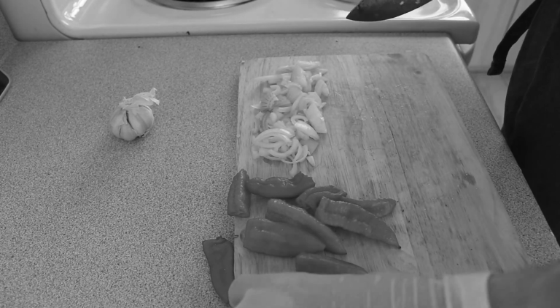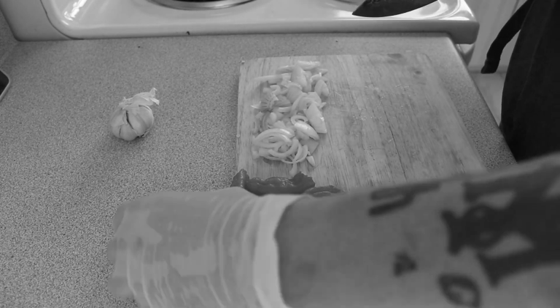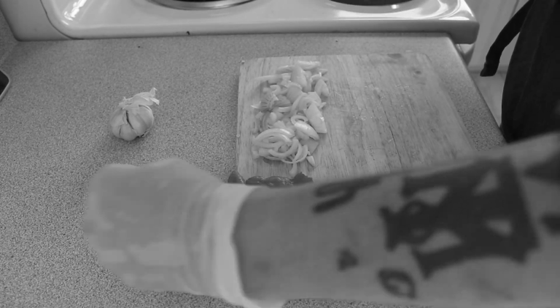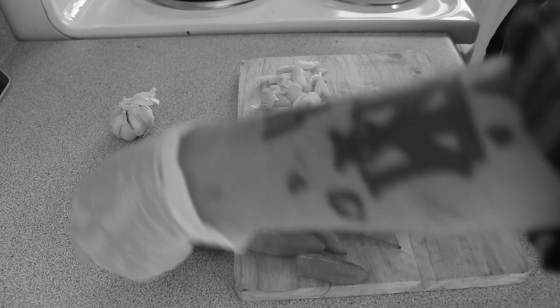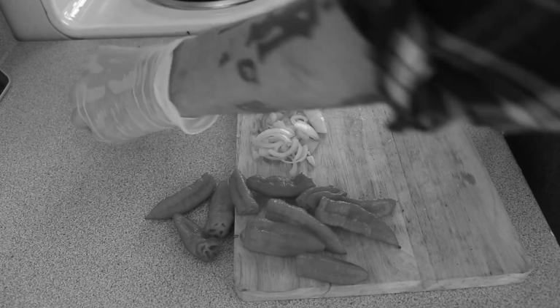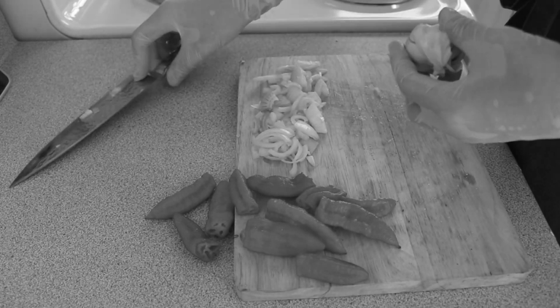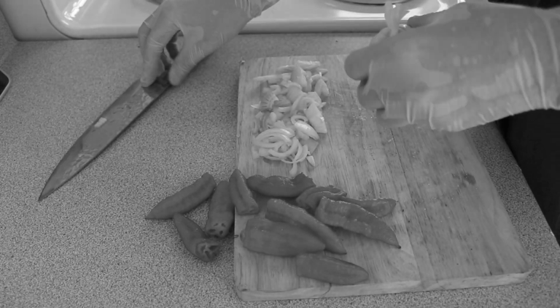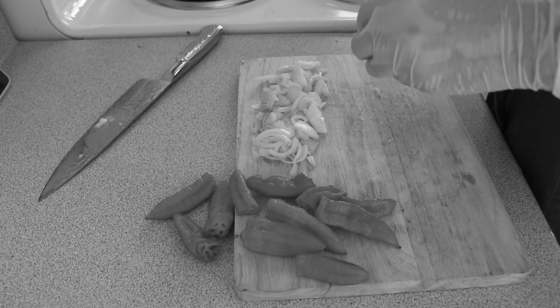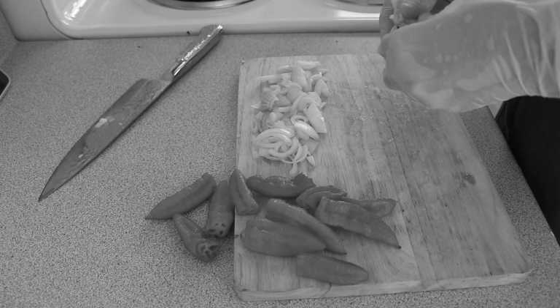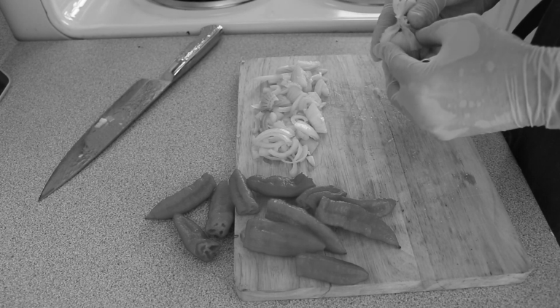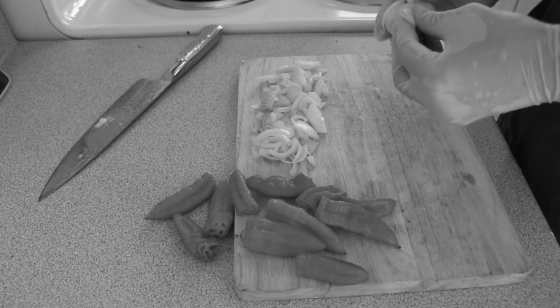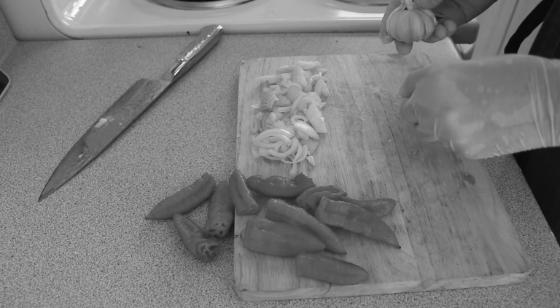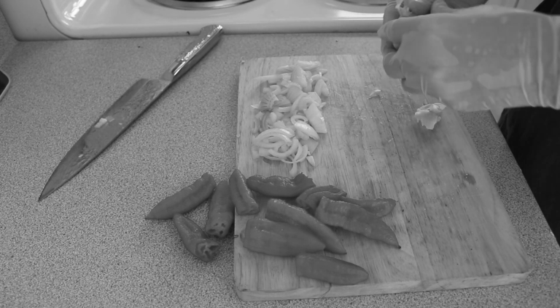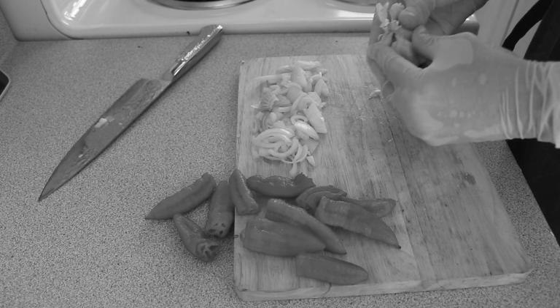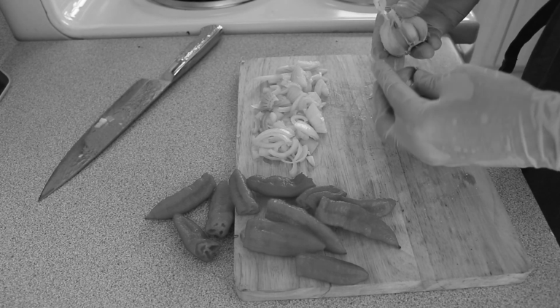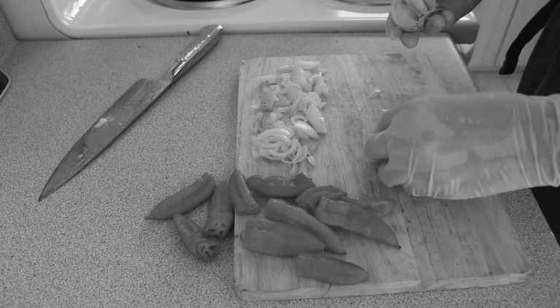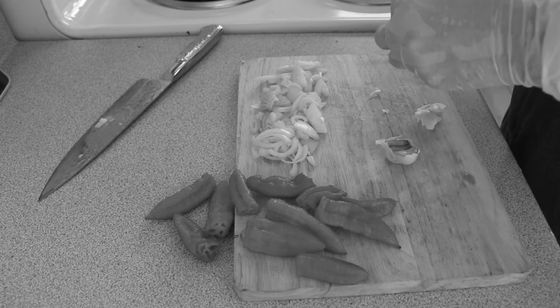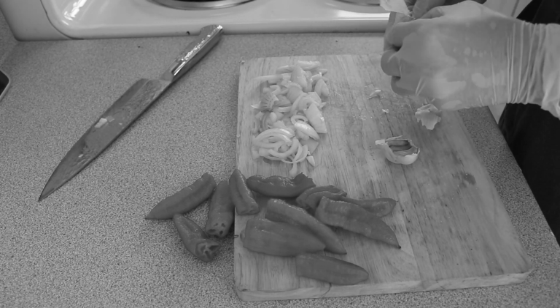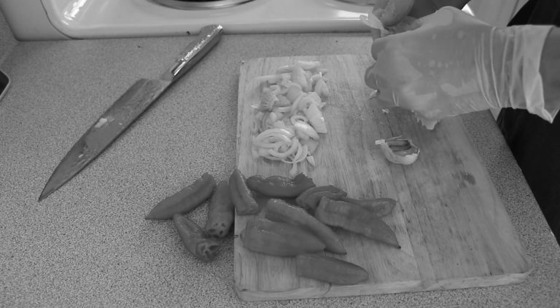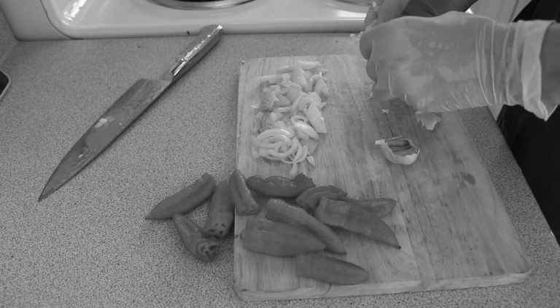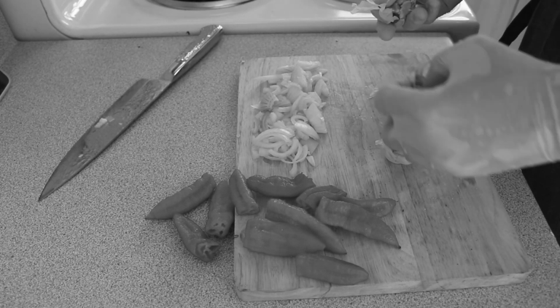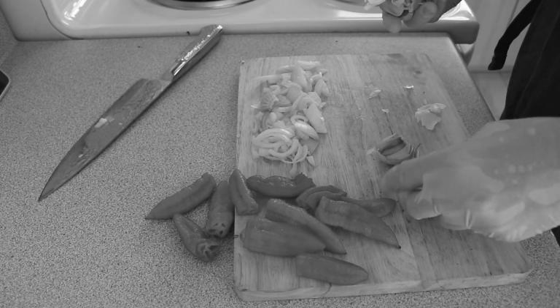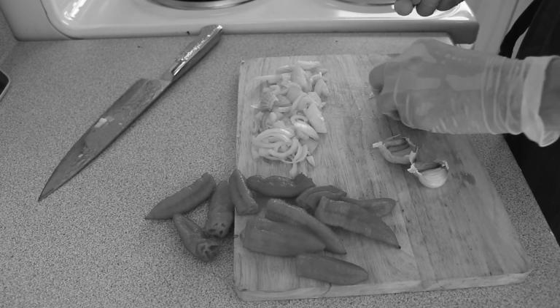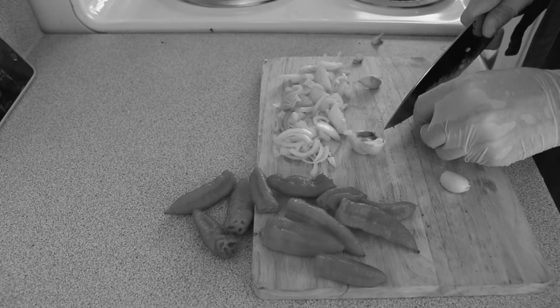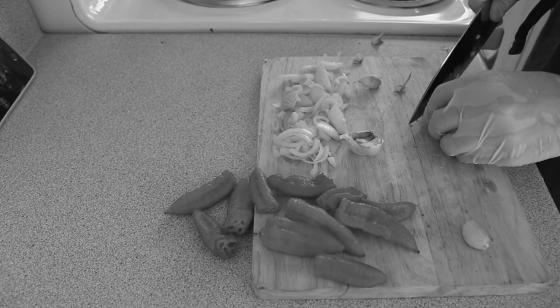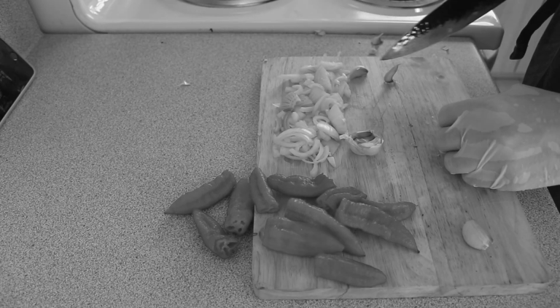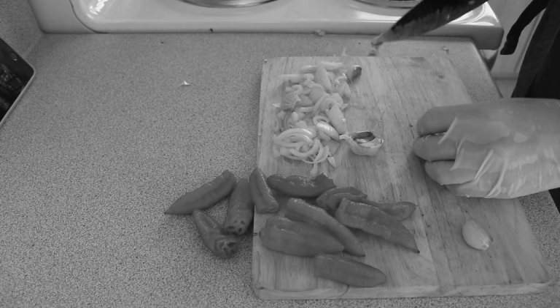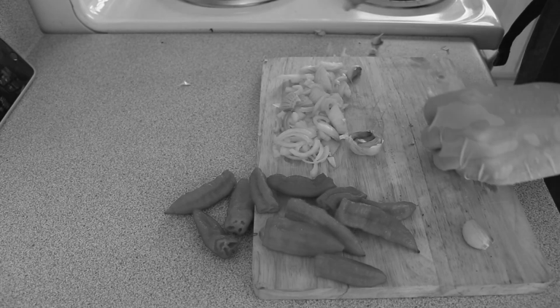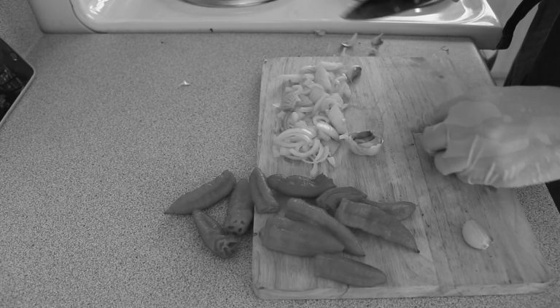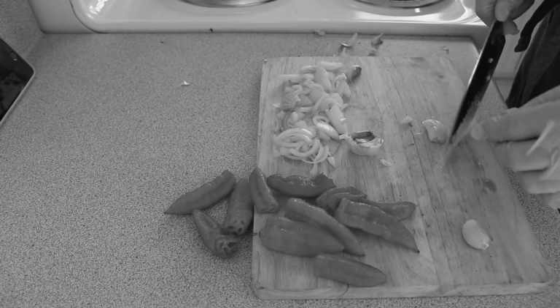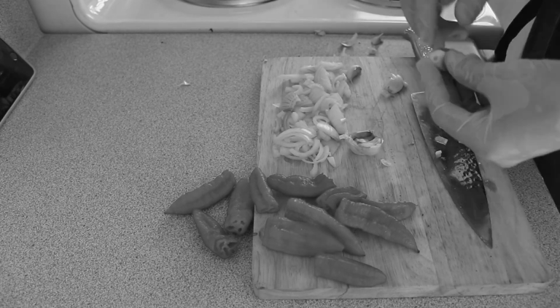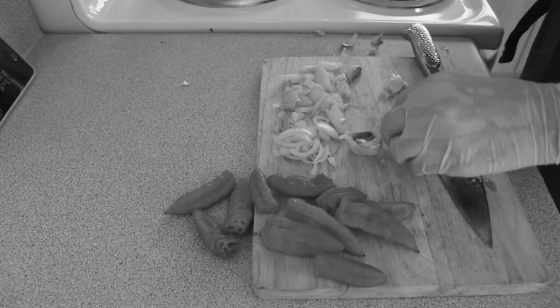Then comes the garlic. I like to peel and simply crush my garlic, as opposed to dicing it. I find it maintains a stronger flavor this way.